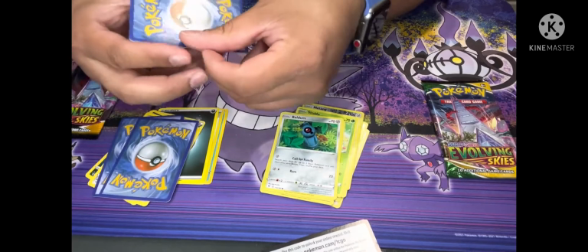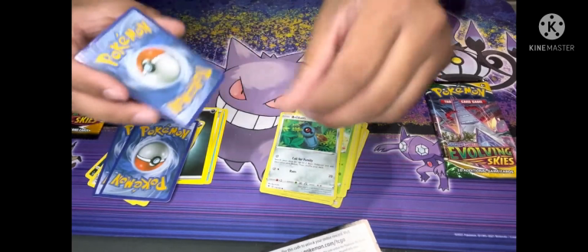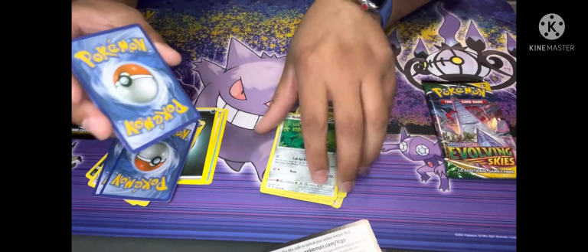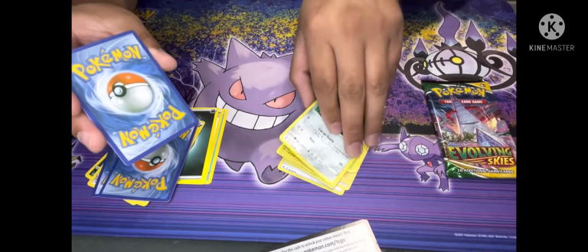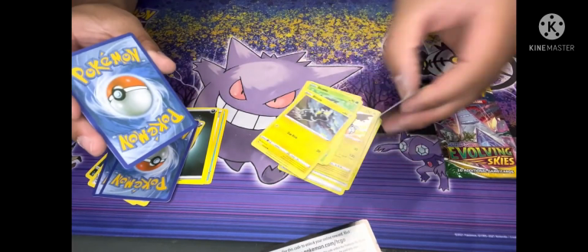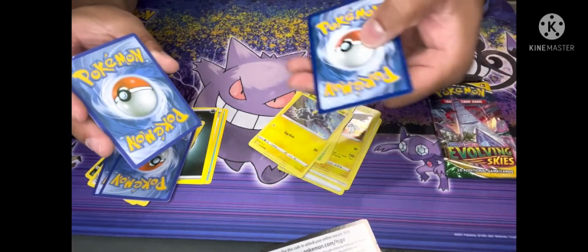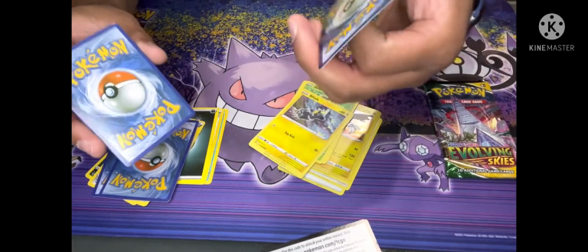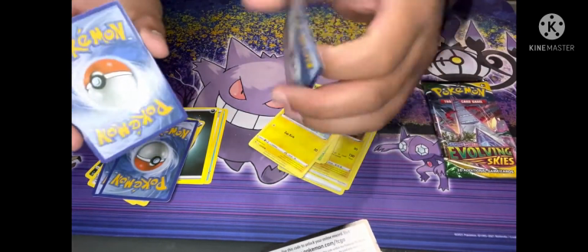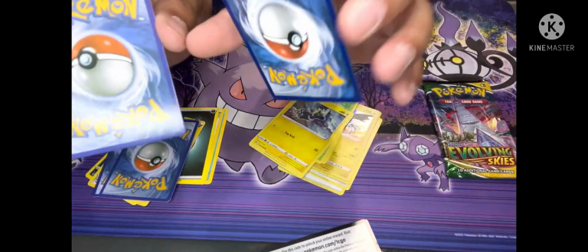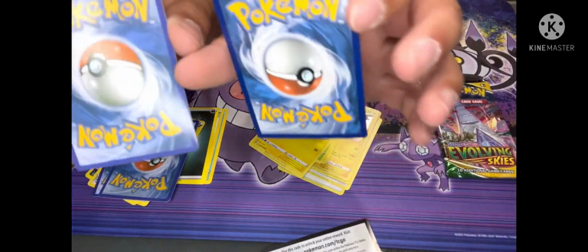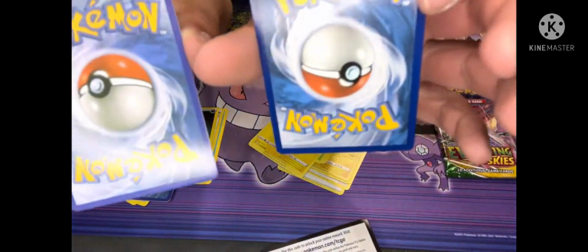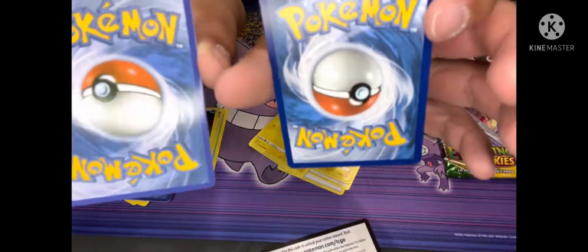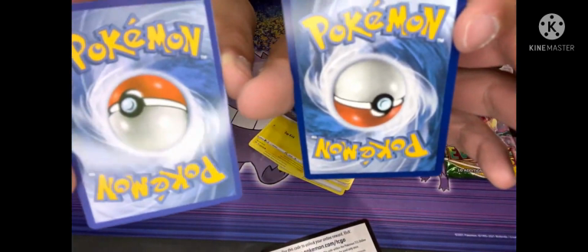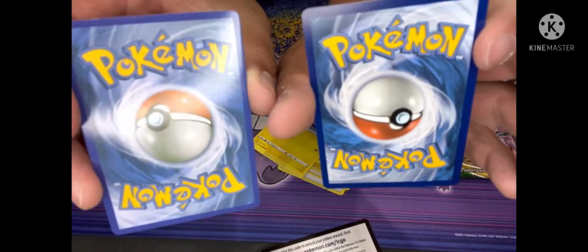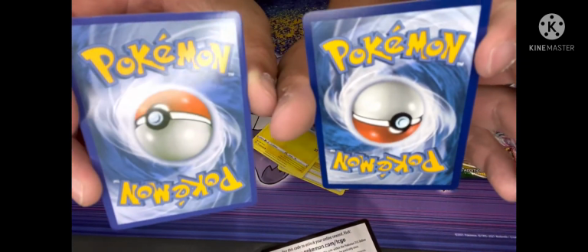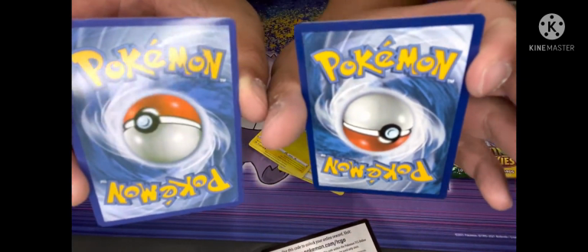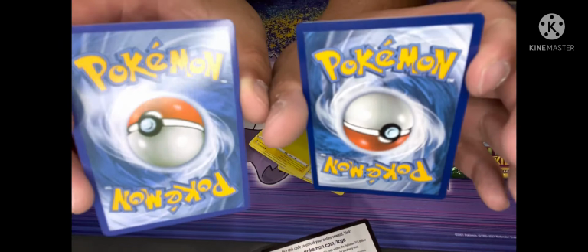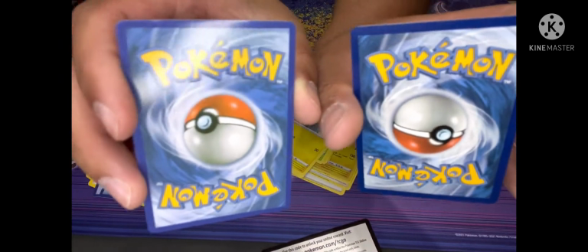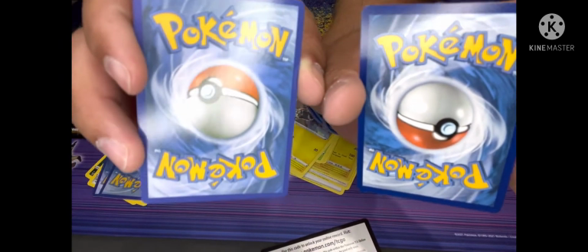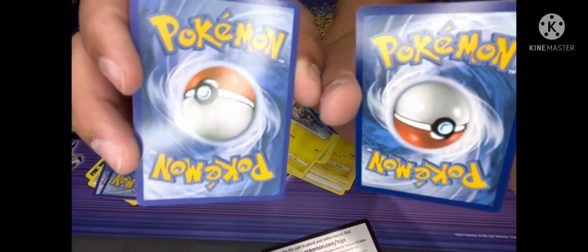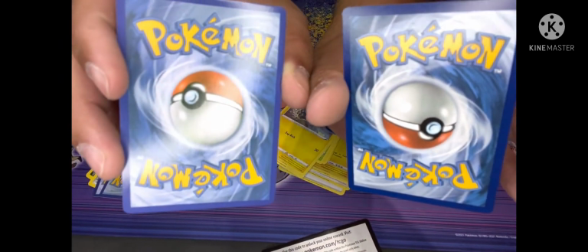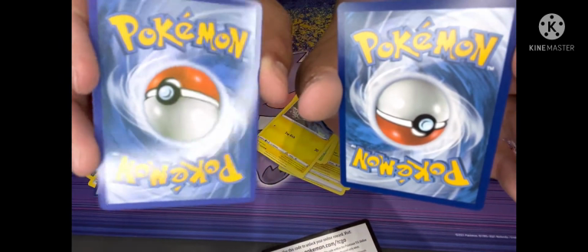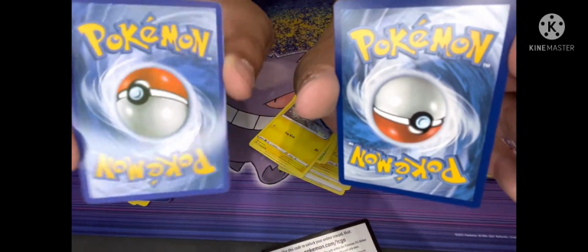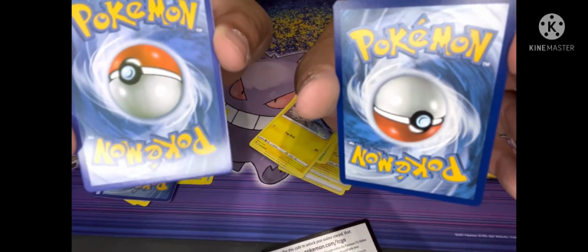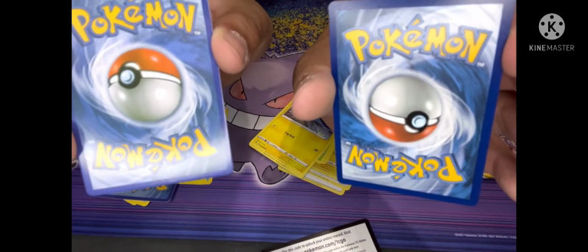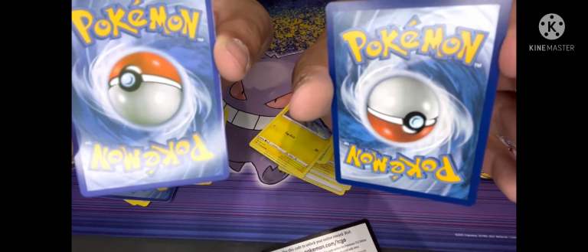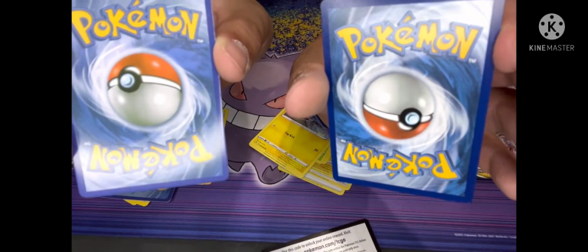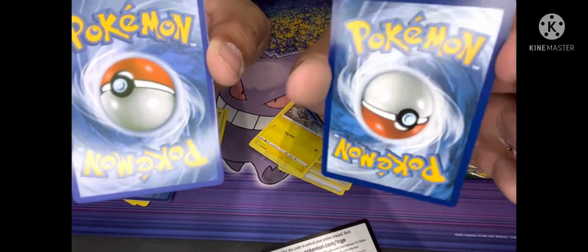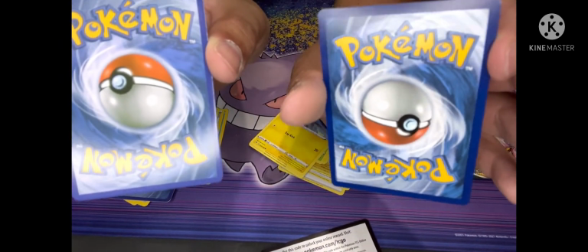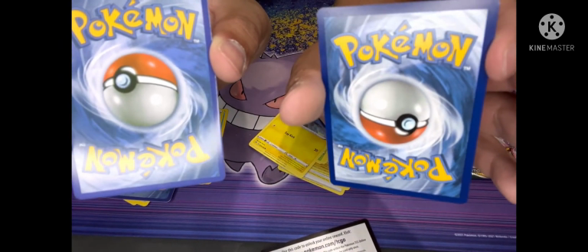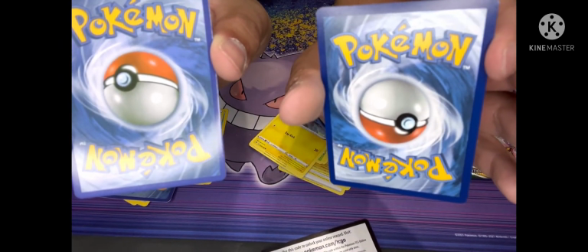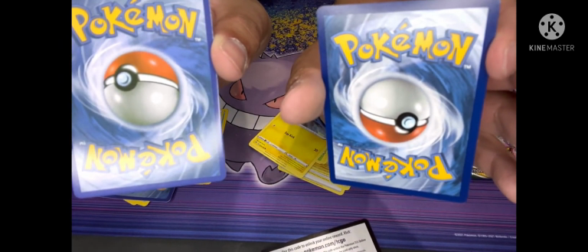Now I don't know if you can see it on the camera, but the coloring — this one's off, it's lighter versus this one which is a darker blue.